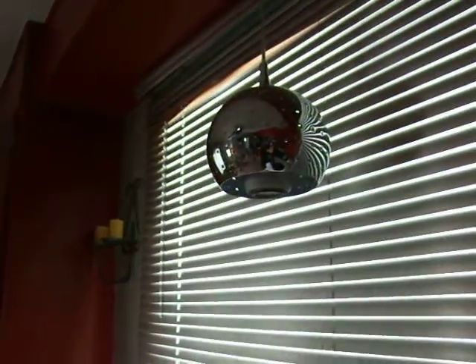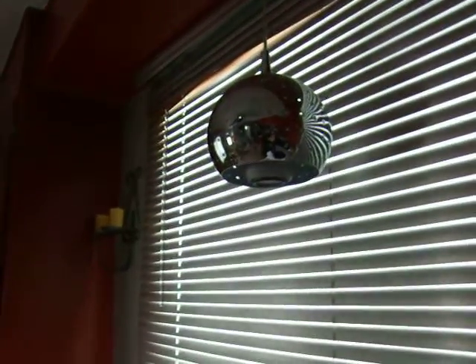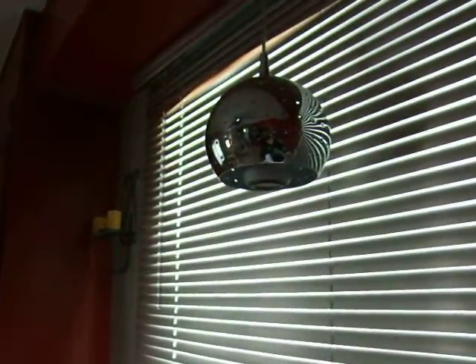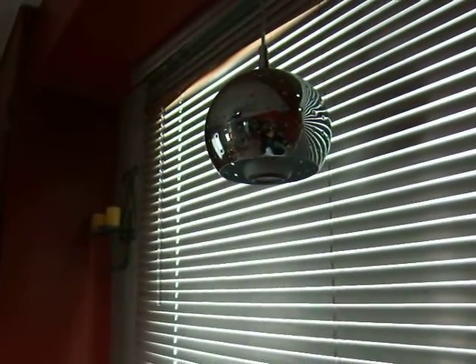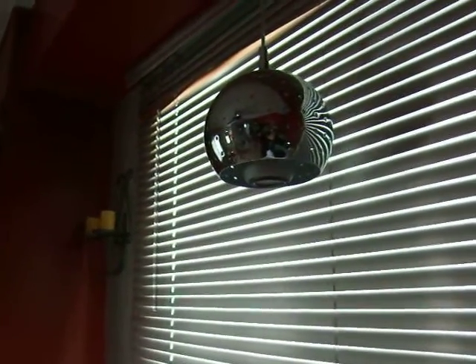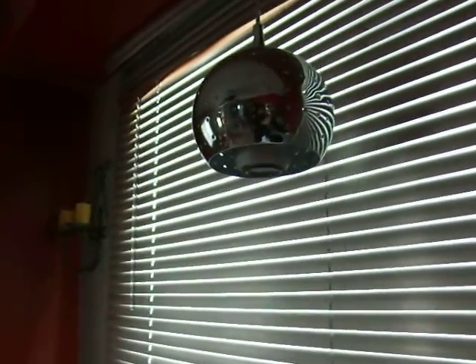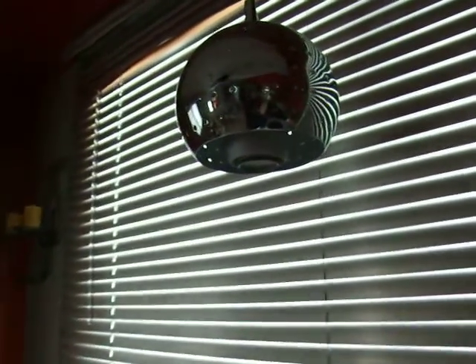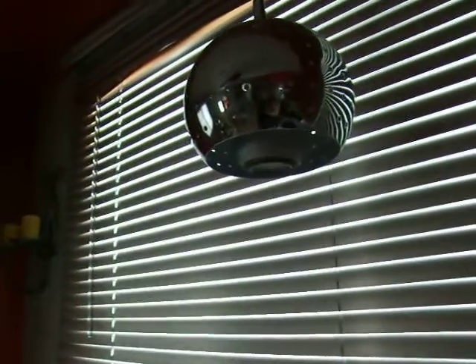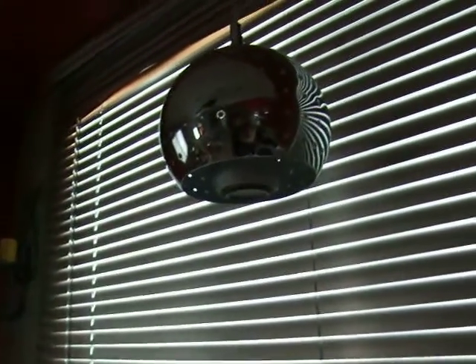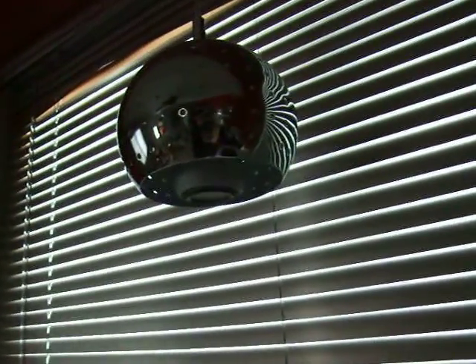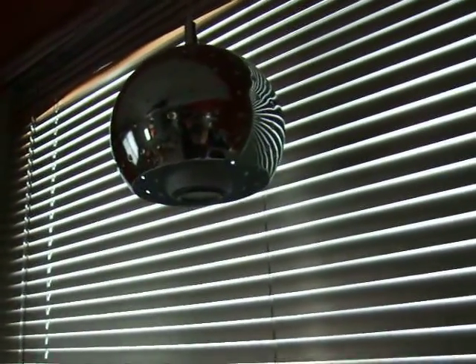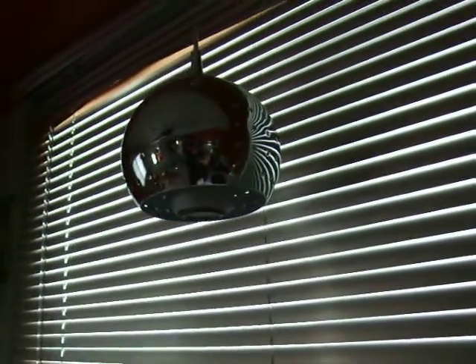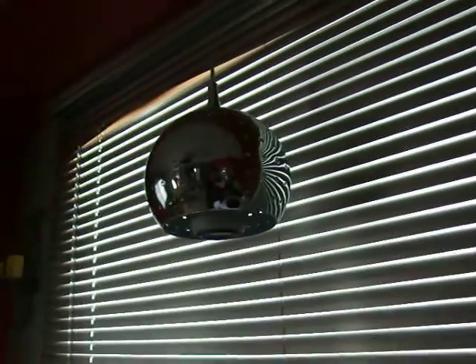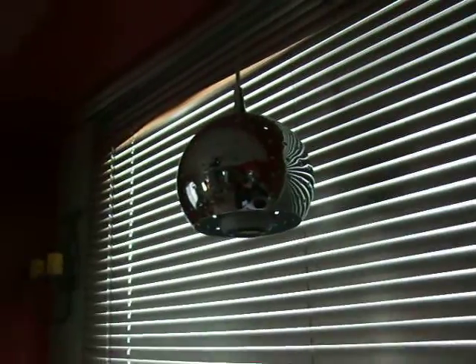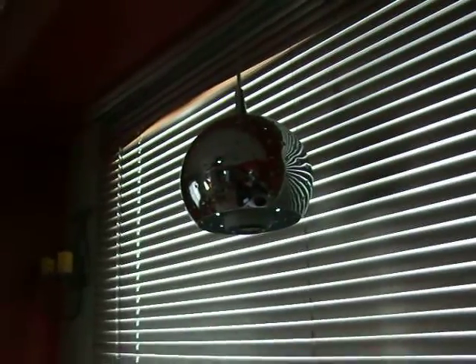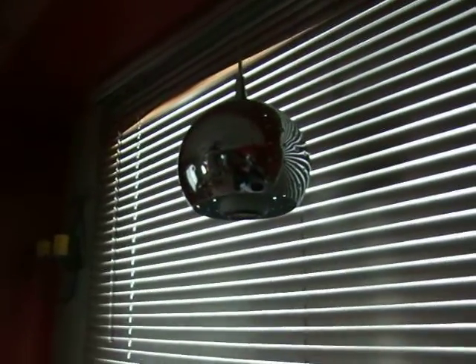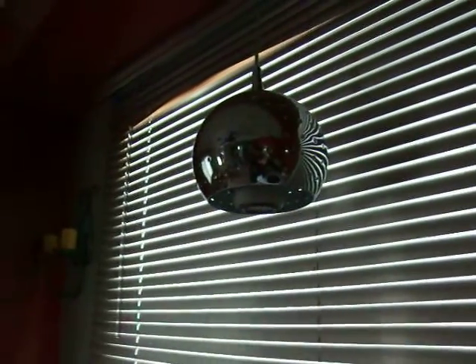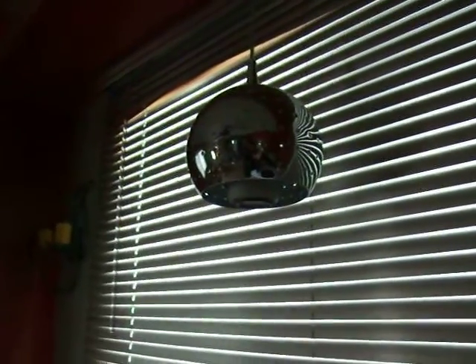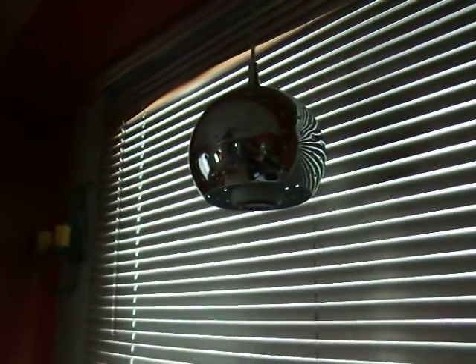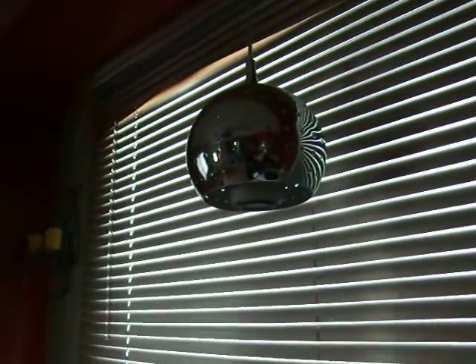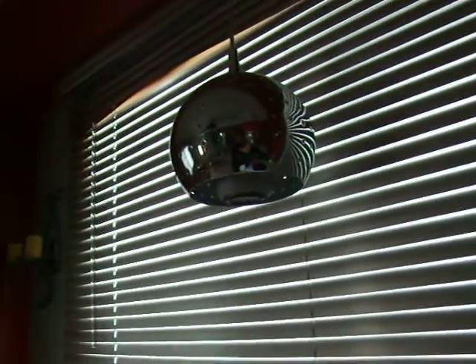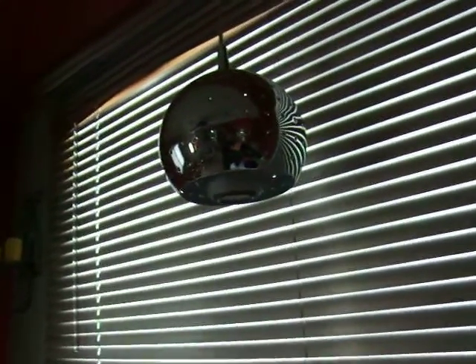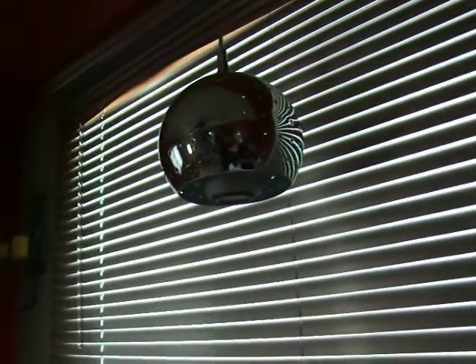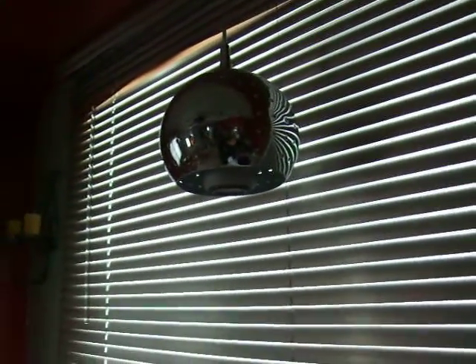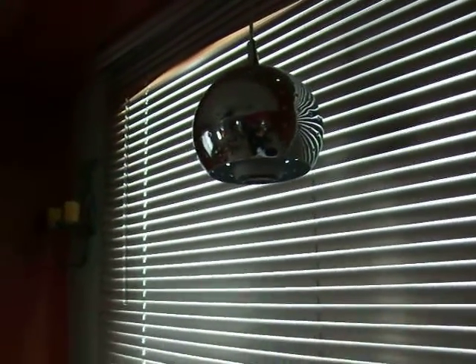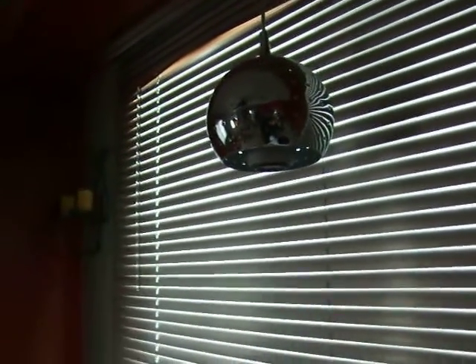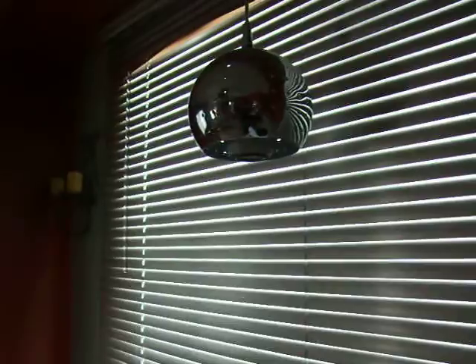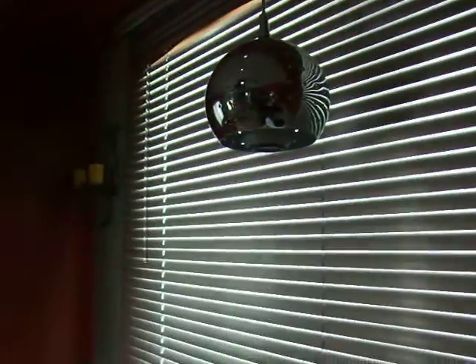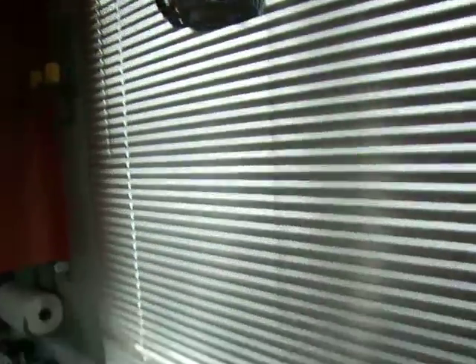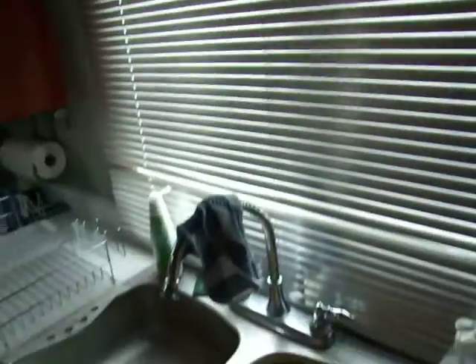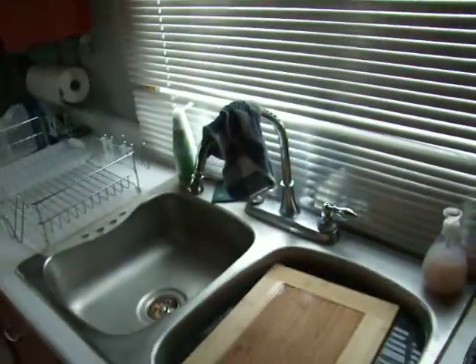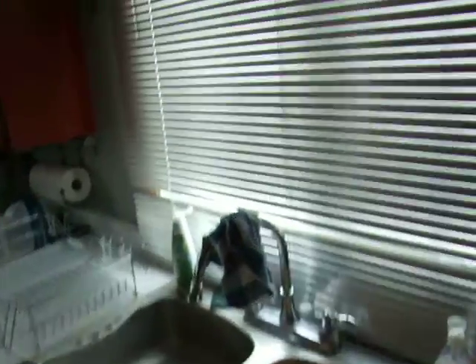Just to sort of compare, this is a Philips LED — they sell them at Home Depot, they have a brilliant selection. This is a spotlight version that I've hung over the kitchen sink, which is messy.